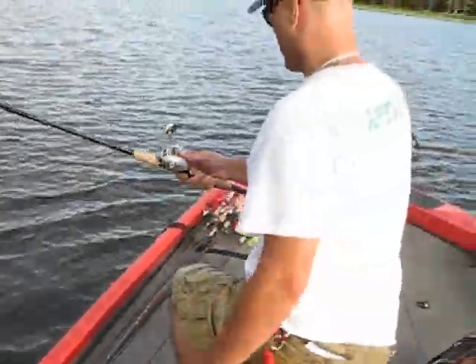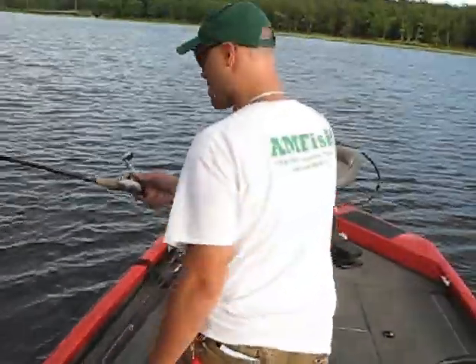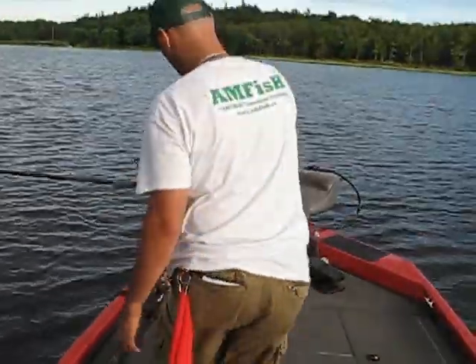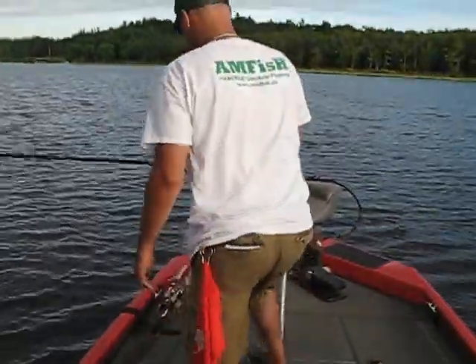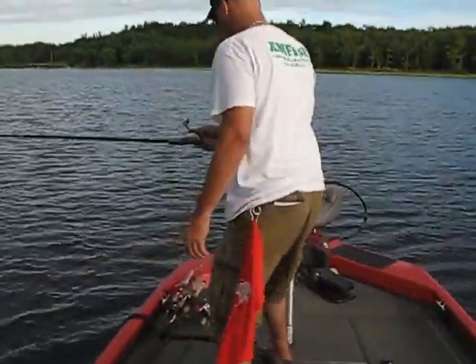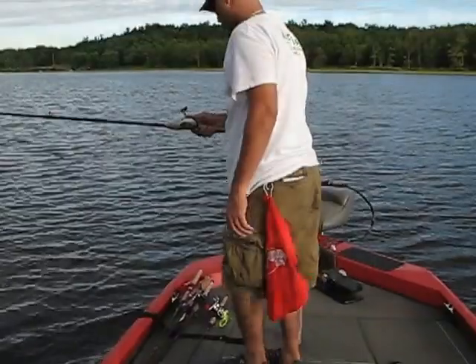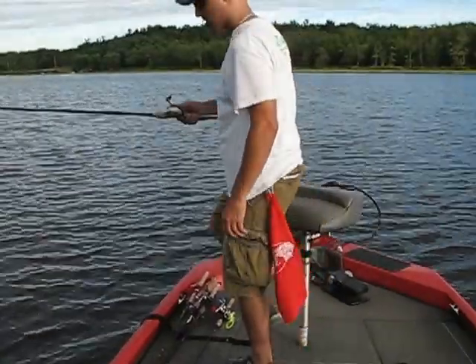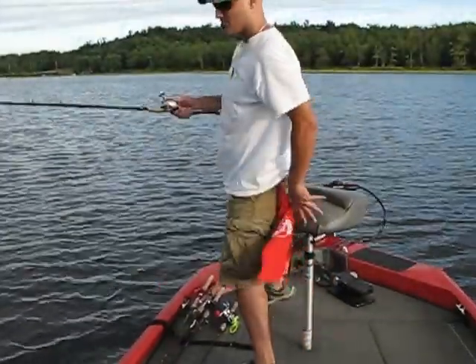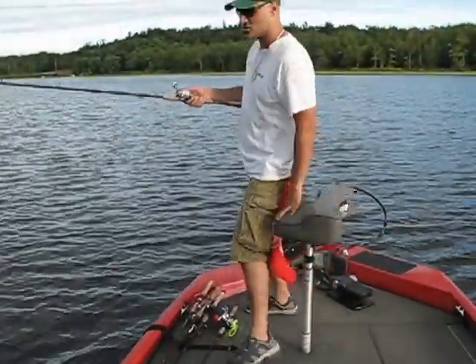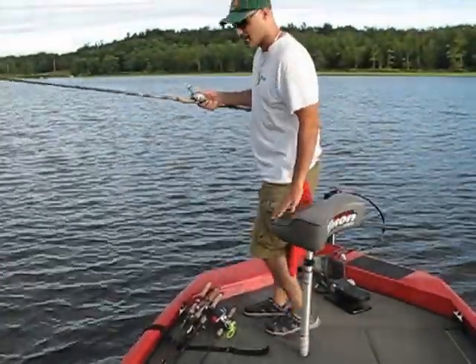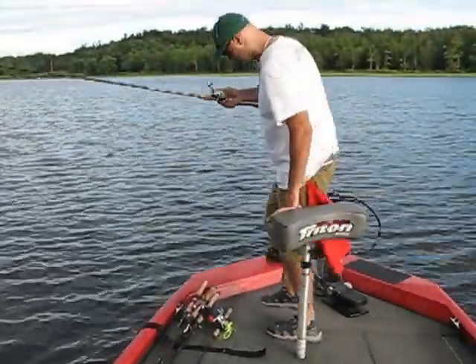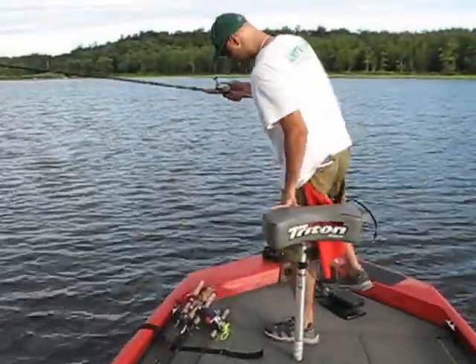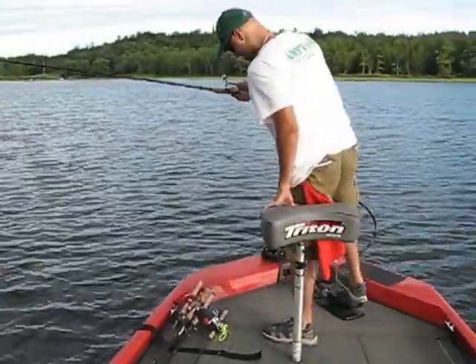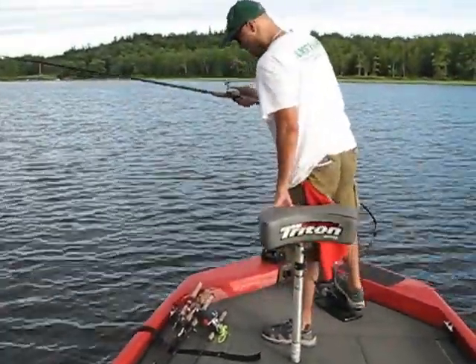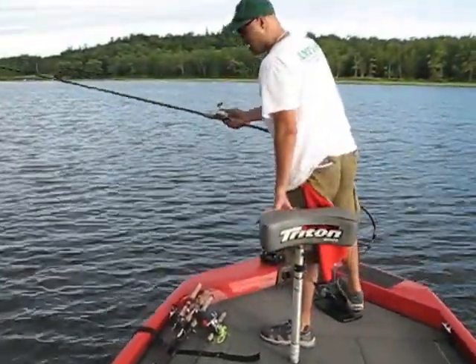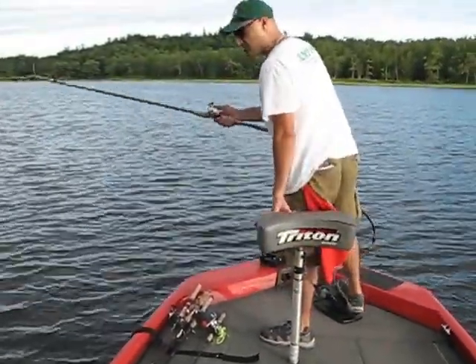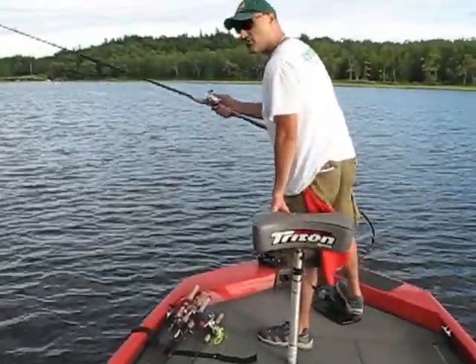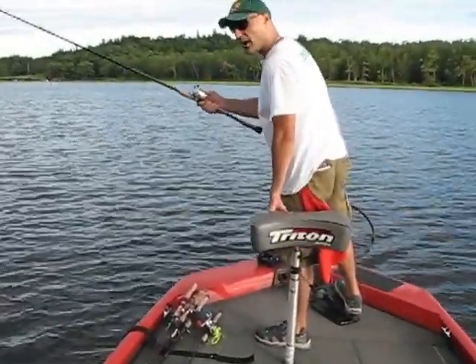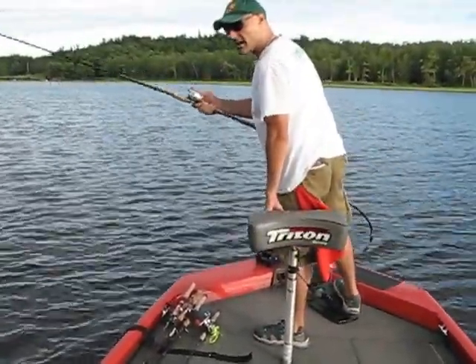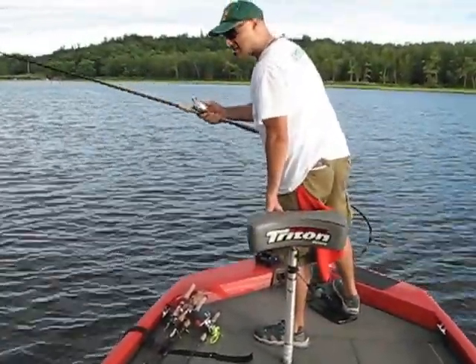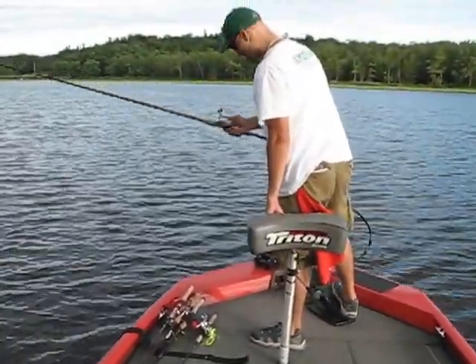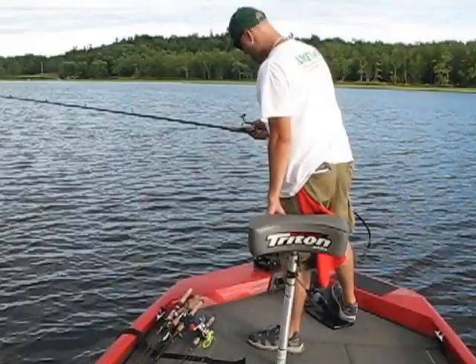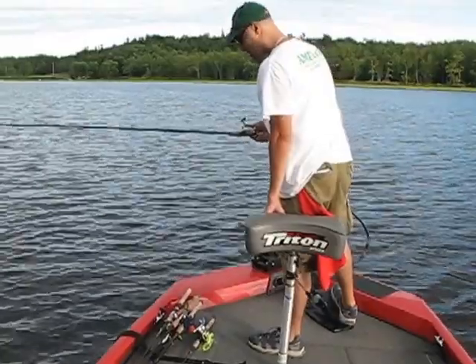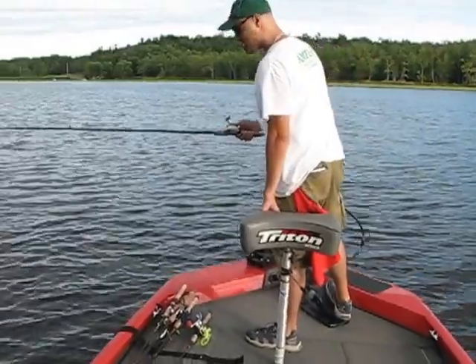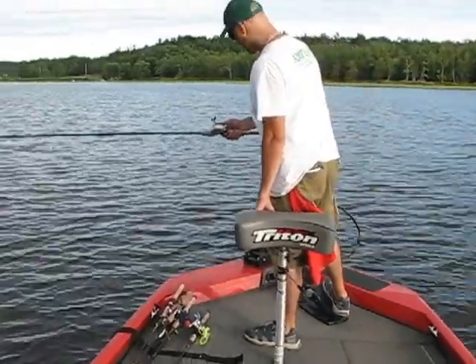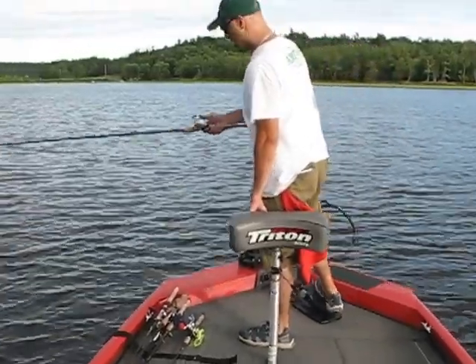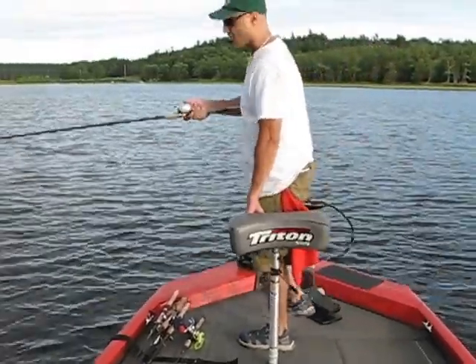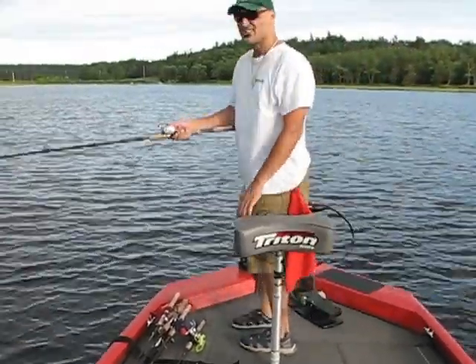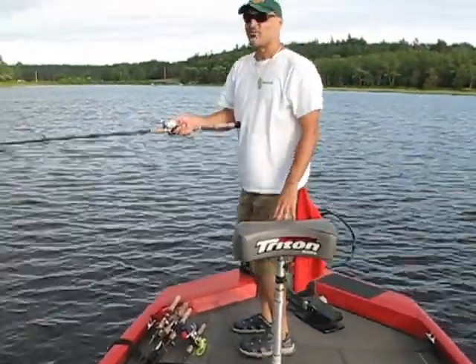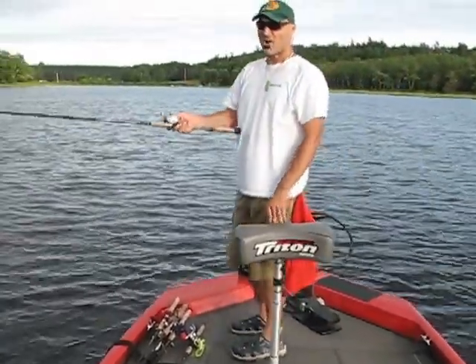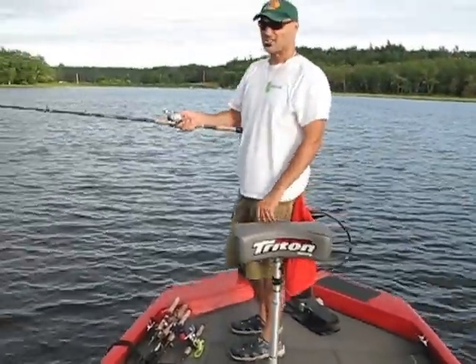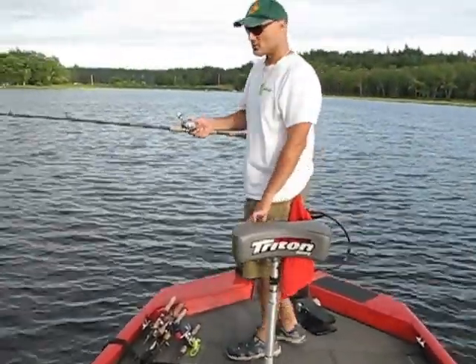Very important with a bait caster. With a spinning reel, you're pretty much not going to be doing that at all. But people avoid bait casters for the sole purpose of they're hard to thumb, they're hard to use.